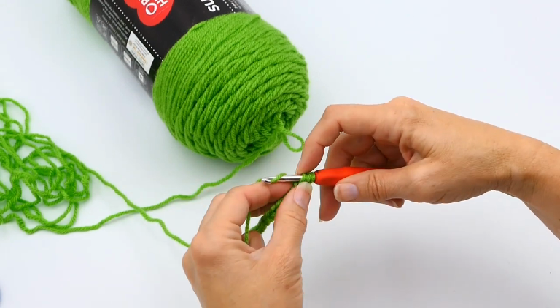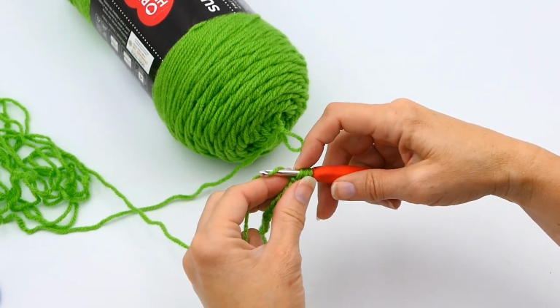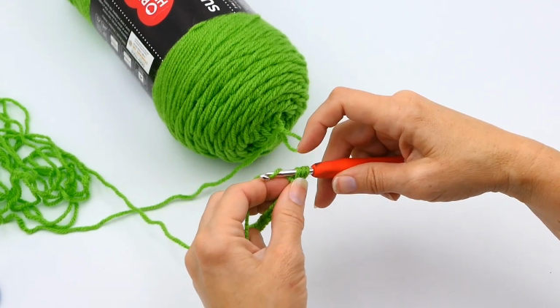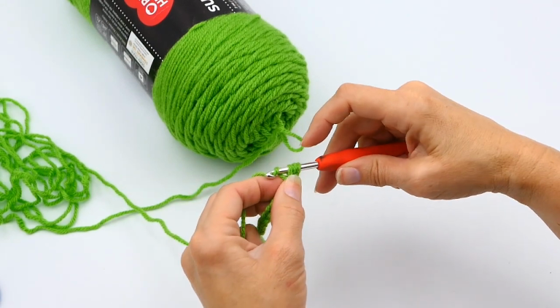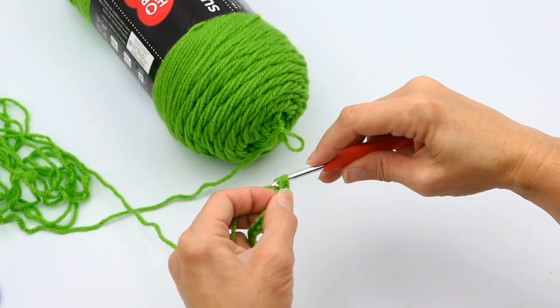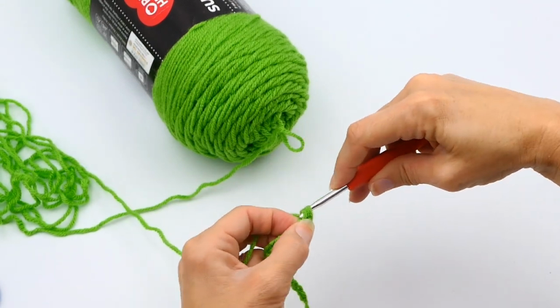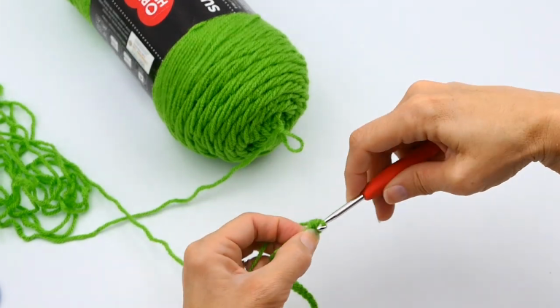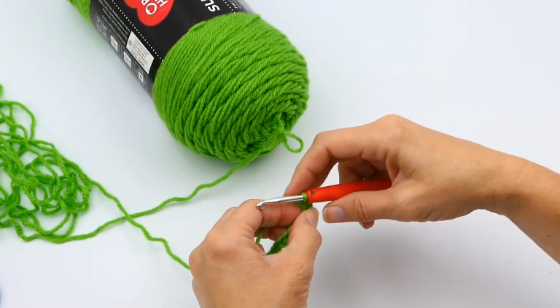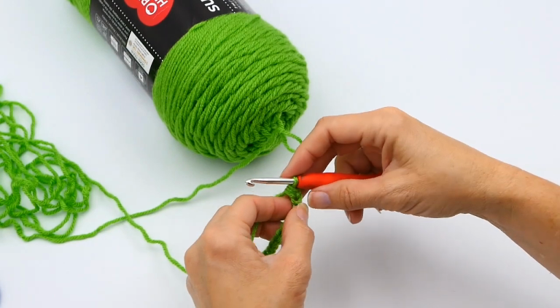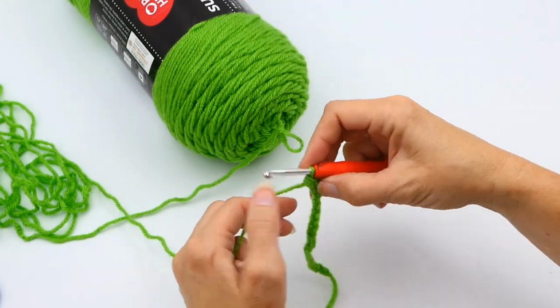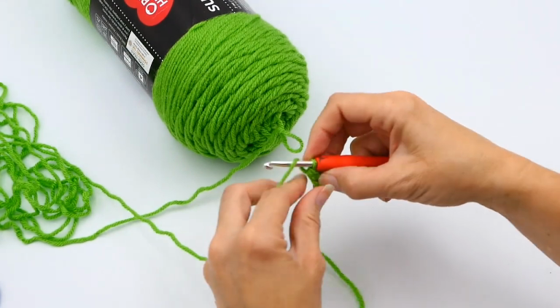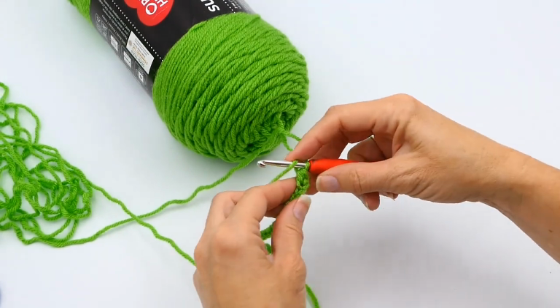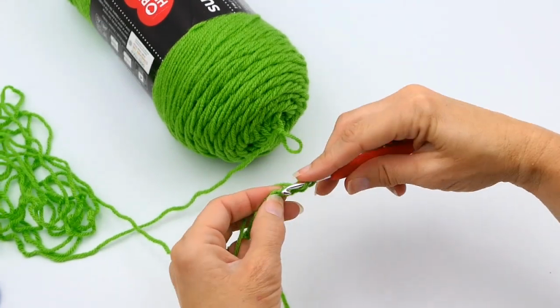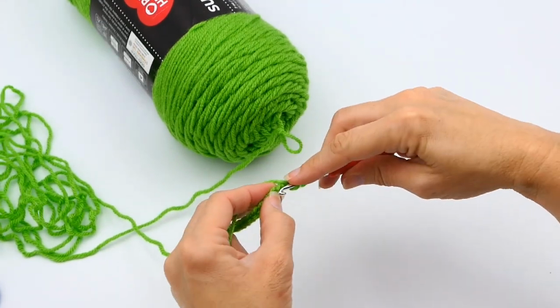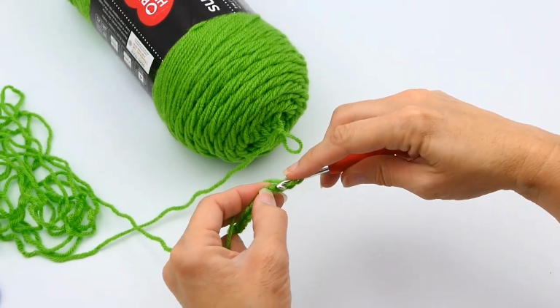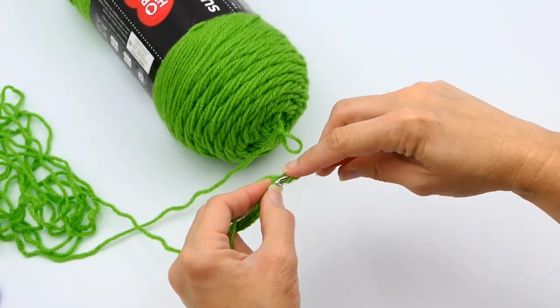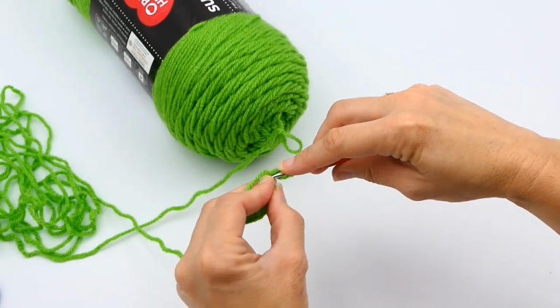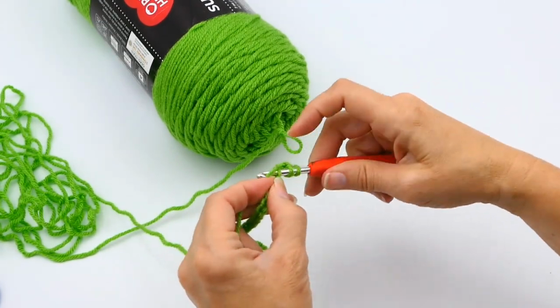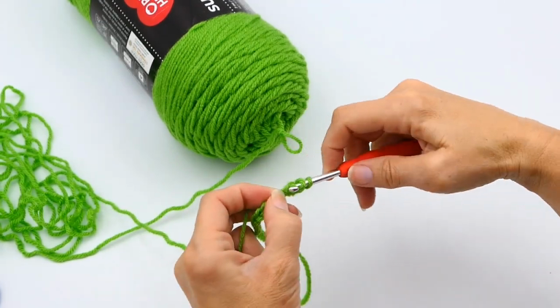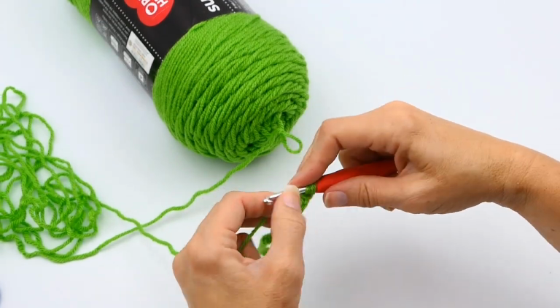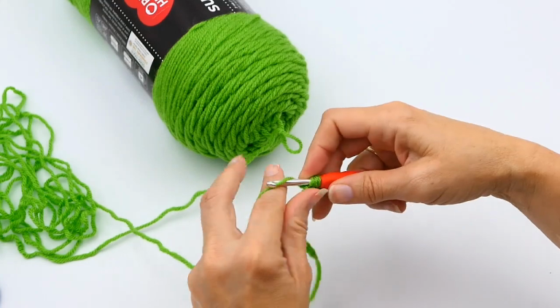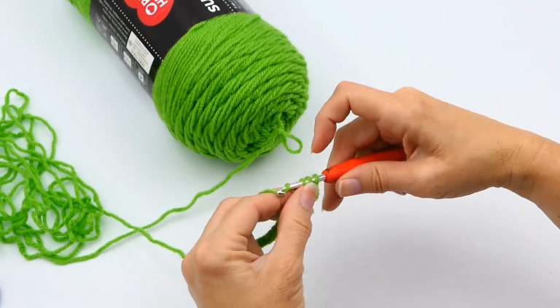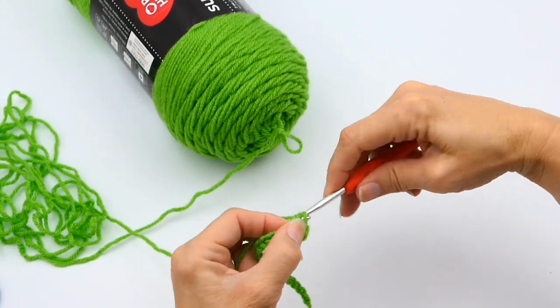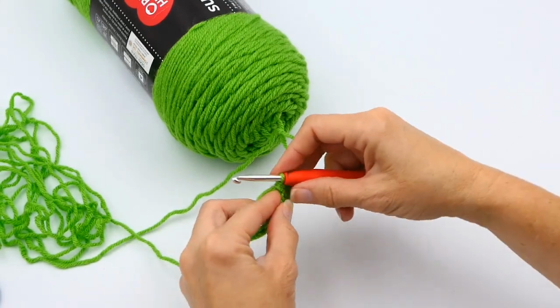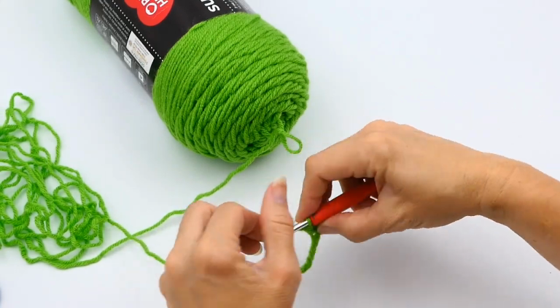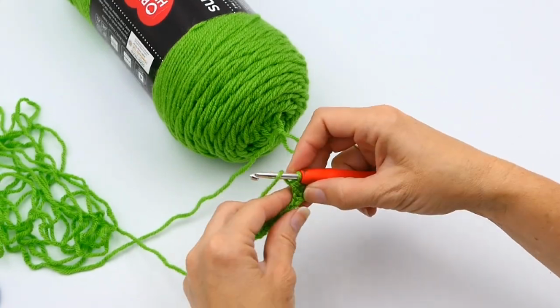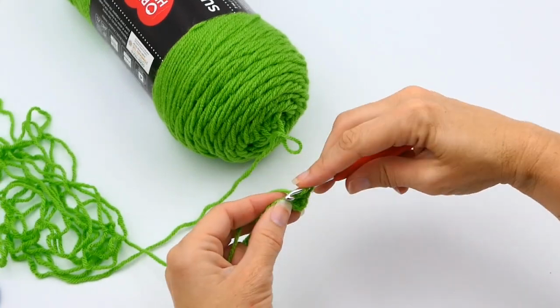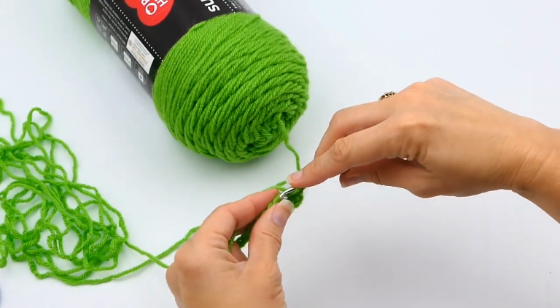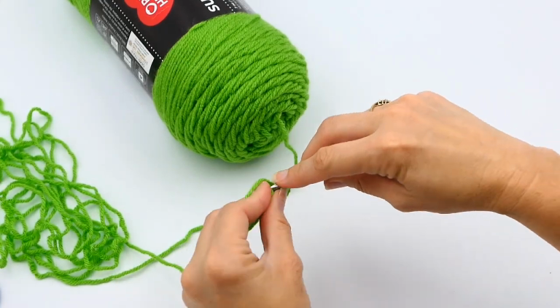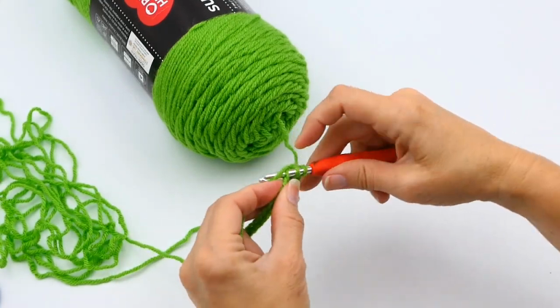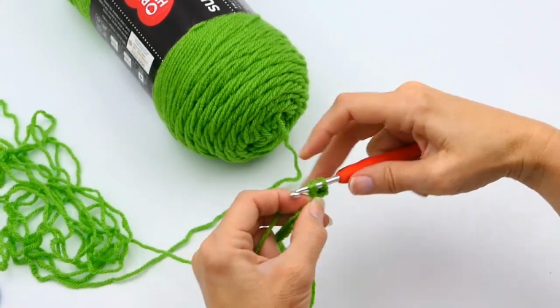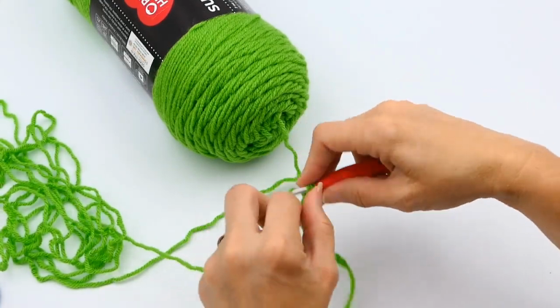Yarn over again and then pull through all three loops on your hook. You want to continue this process all the way down — for me, that's number 20 — however many chains that you made.